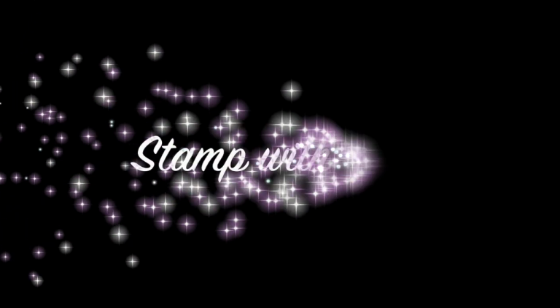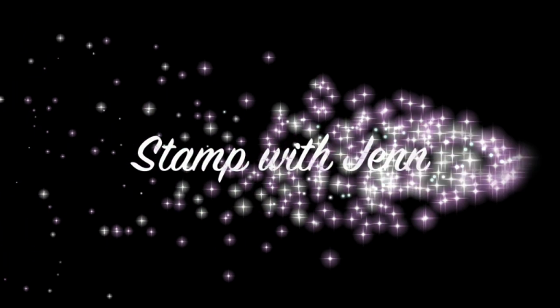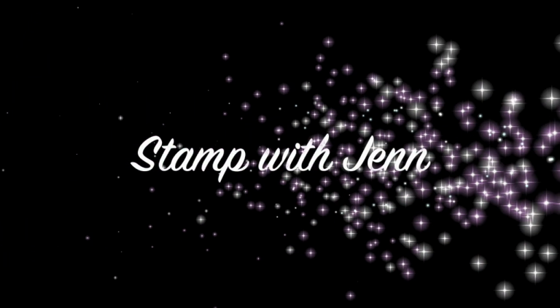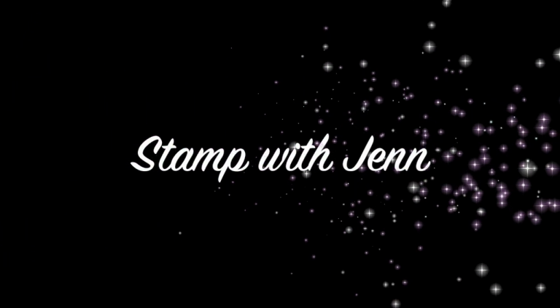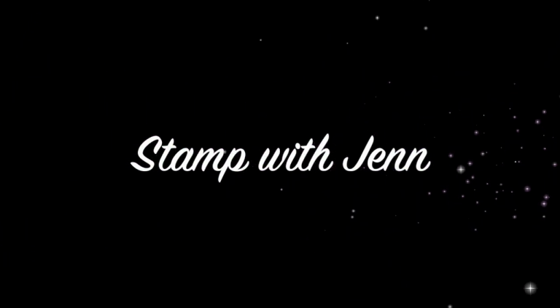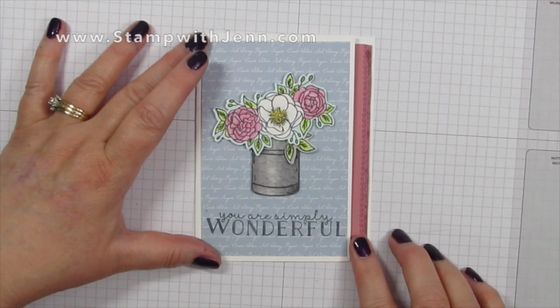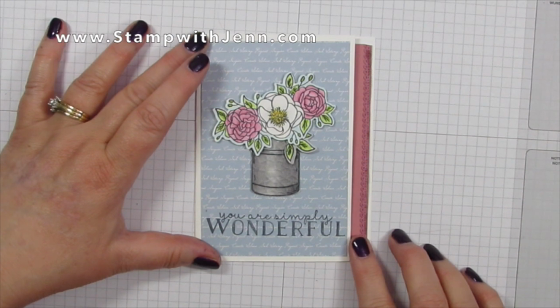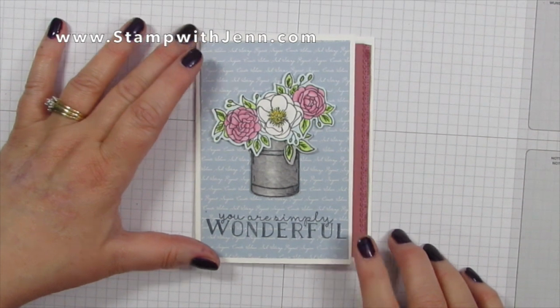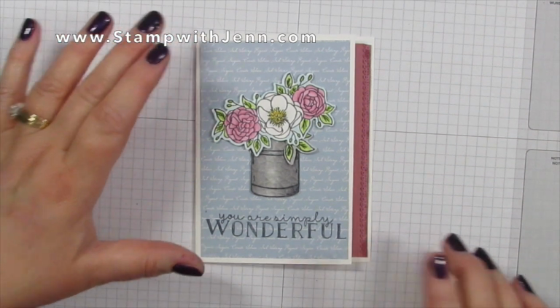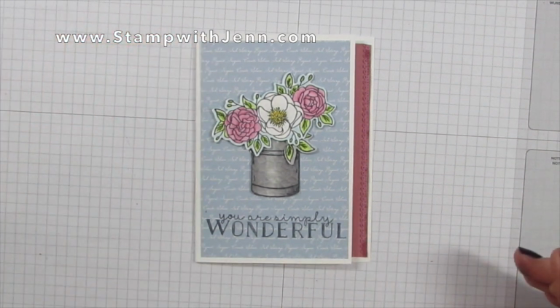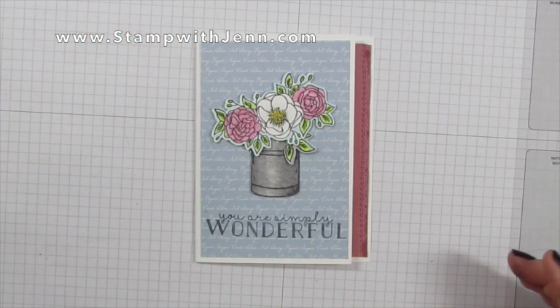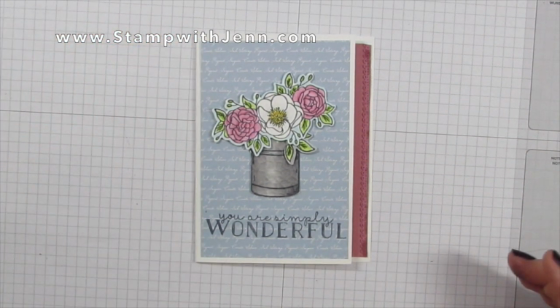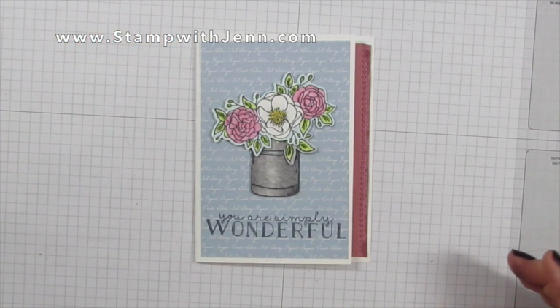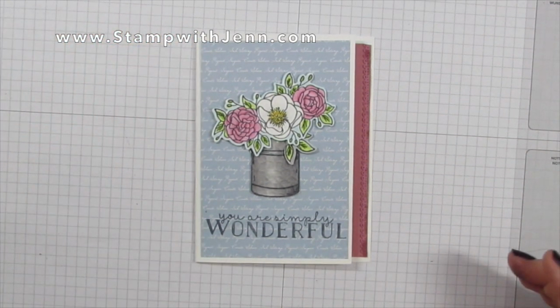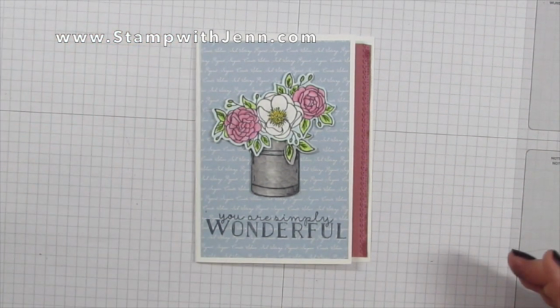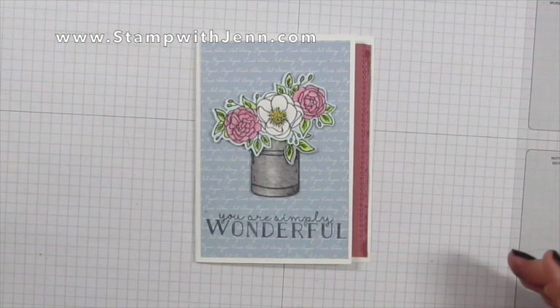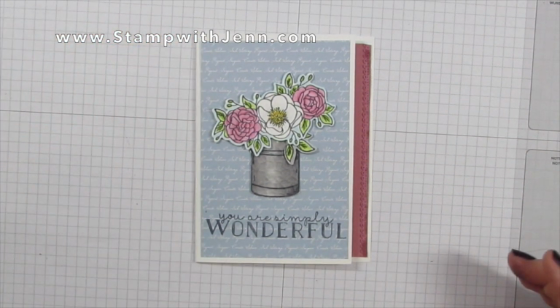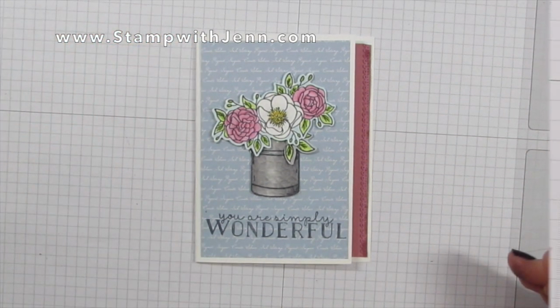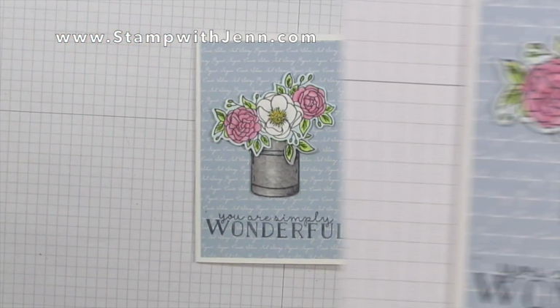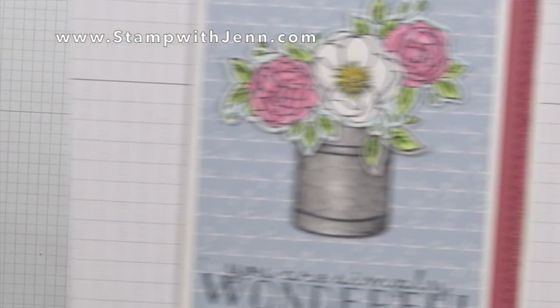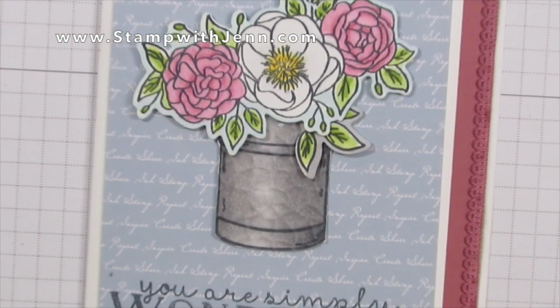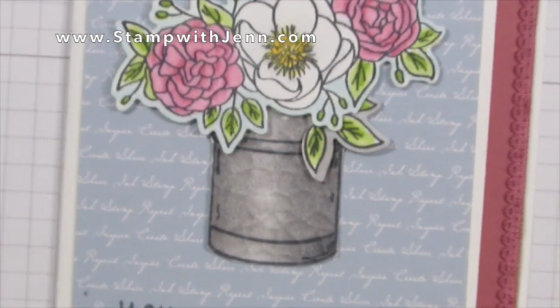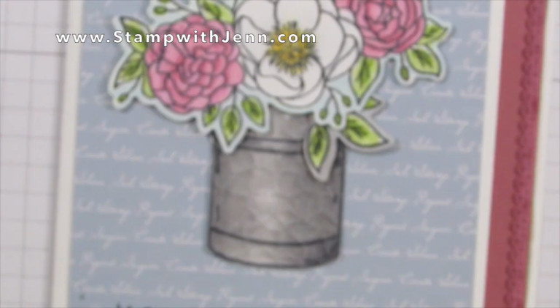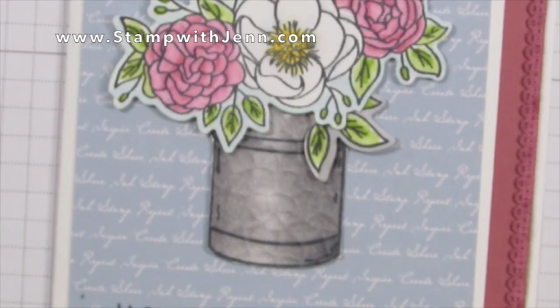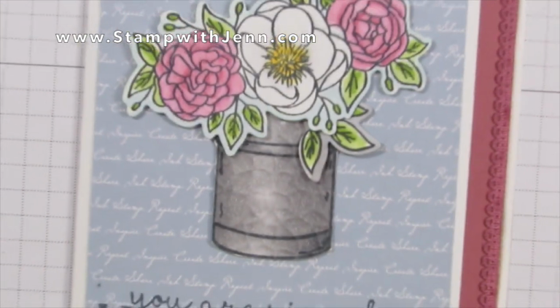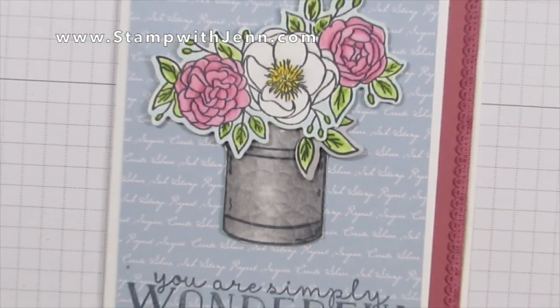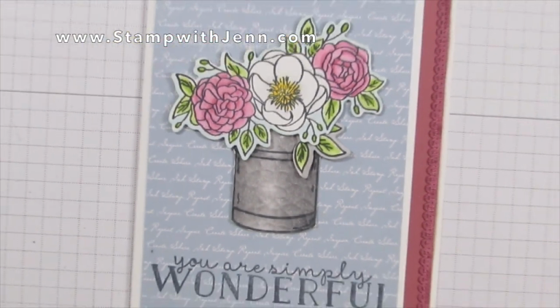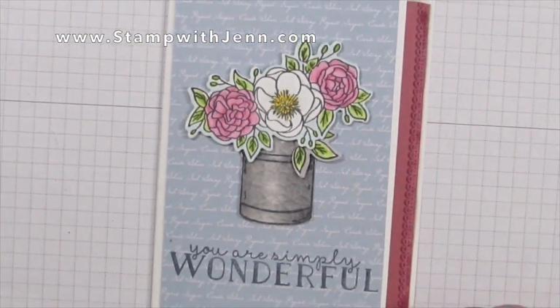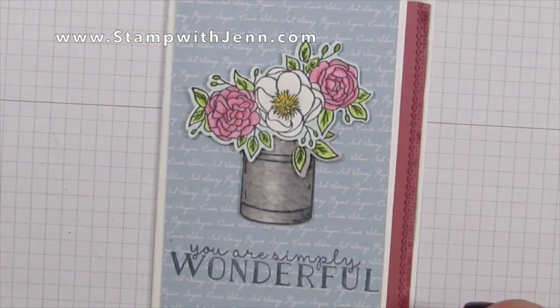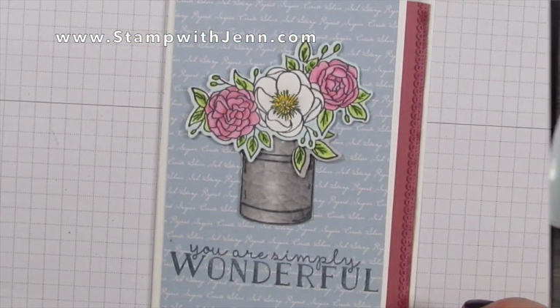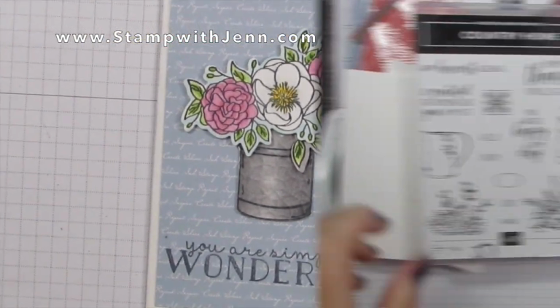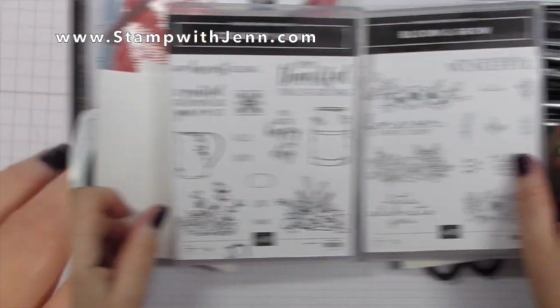In today's video I'm going to show you how to make this card using these flowers that look like they were just freshly cut from my garden and inserted into this pretty rustic milk can.